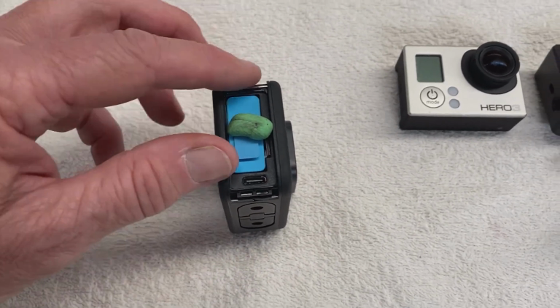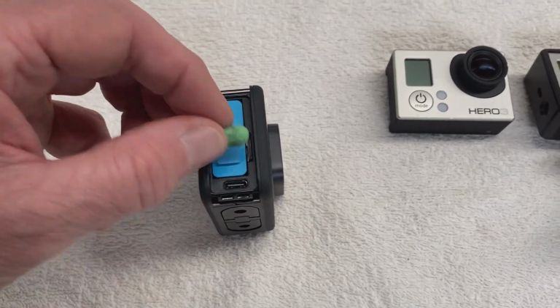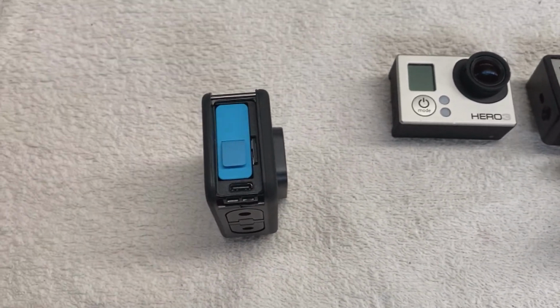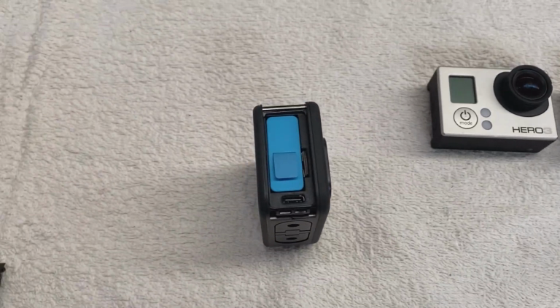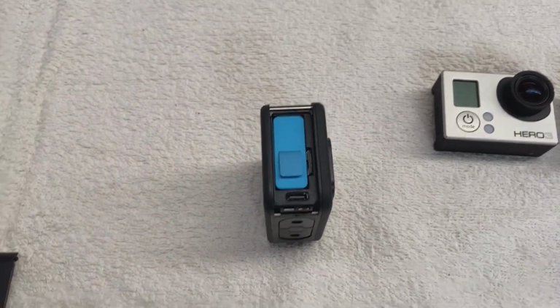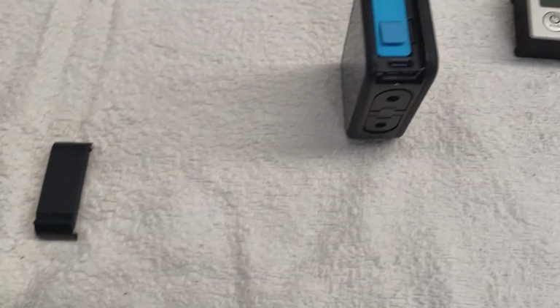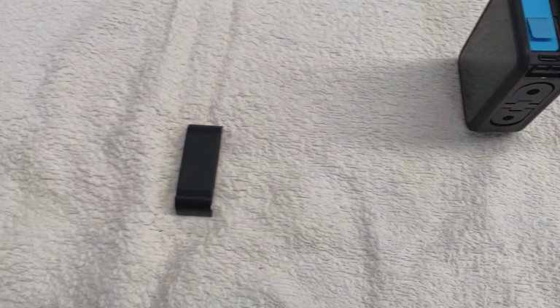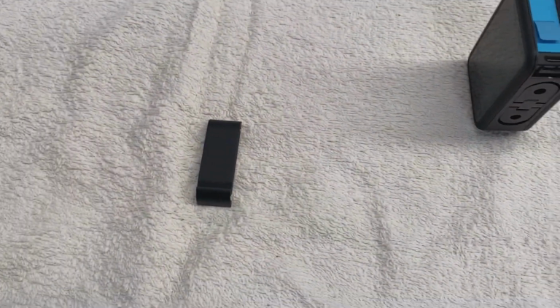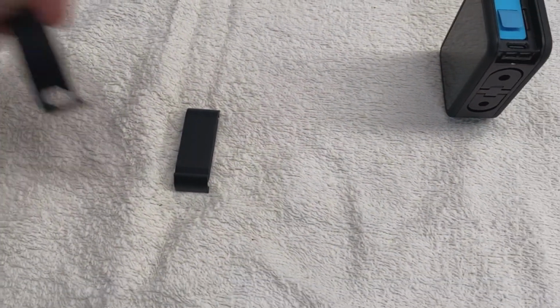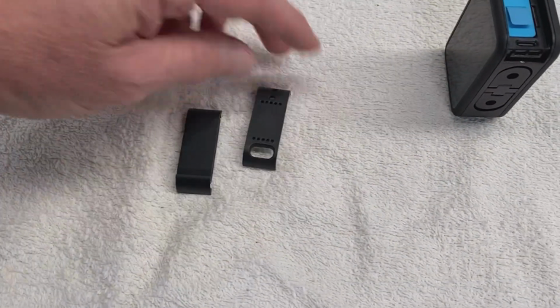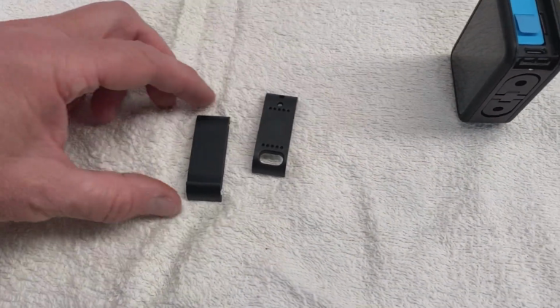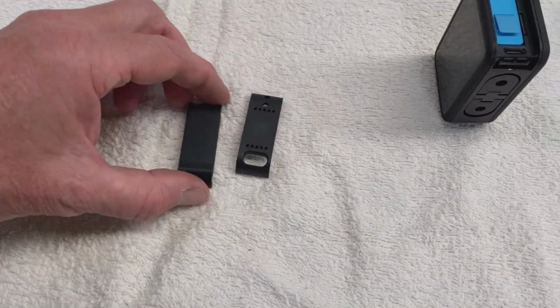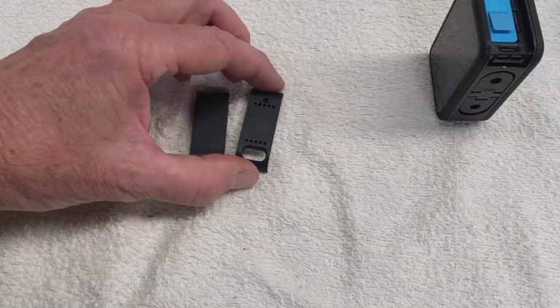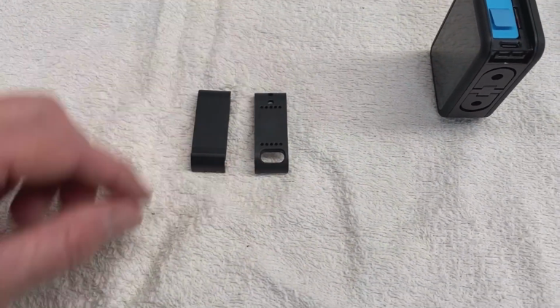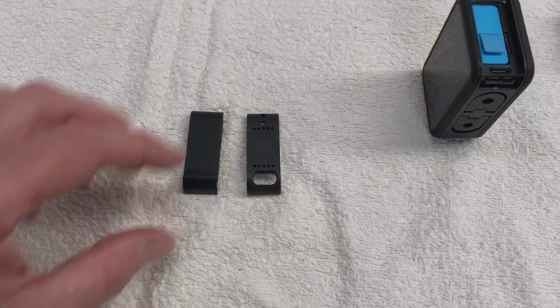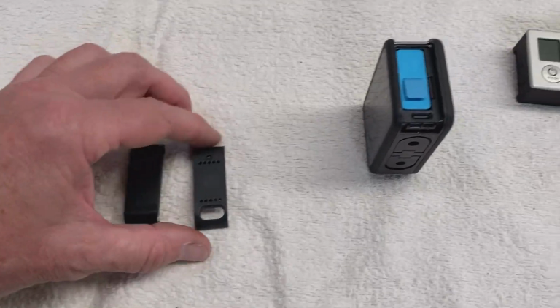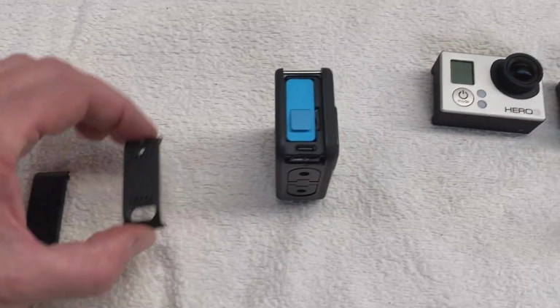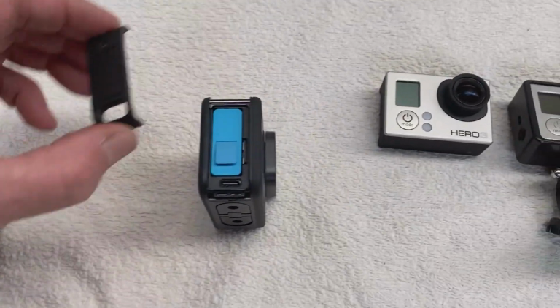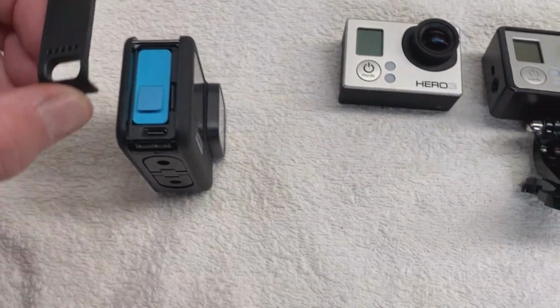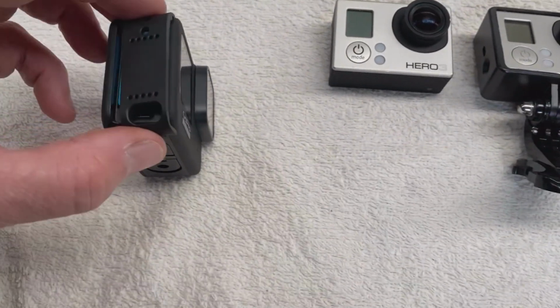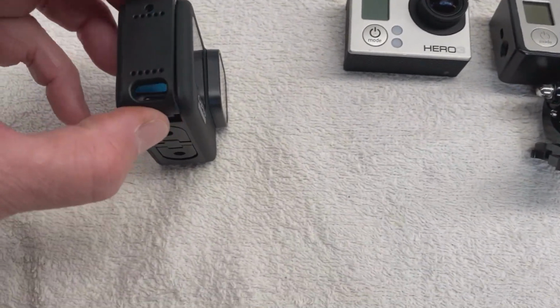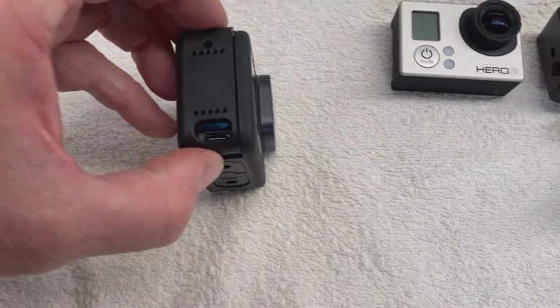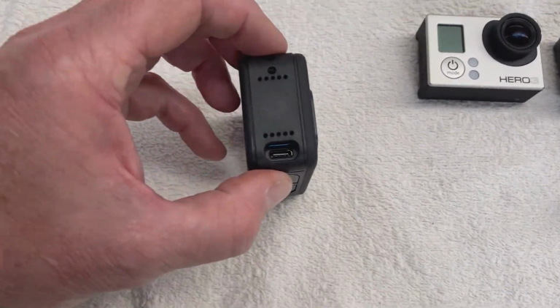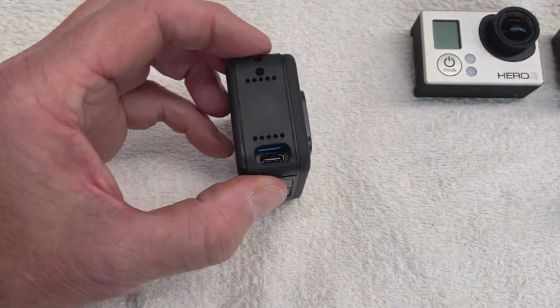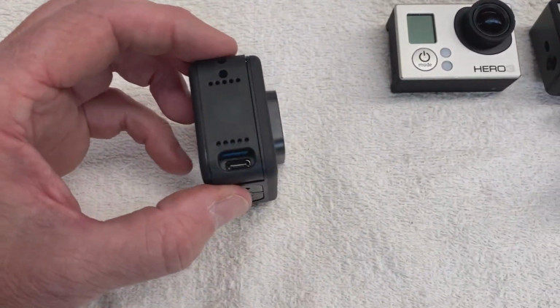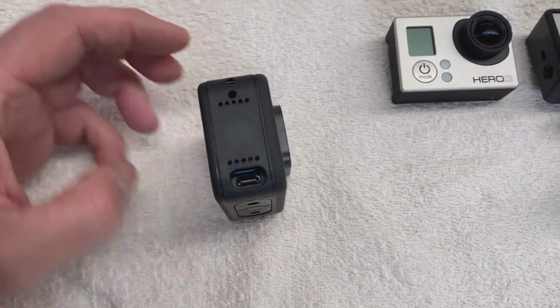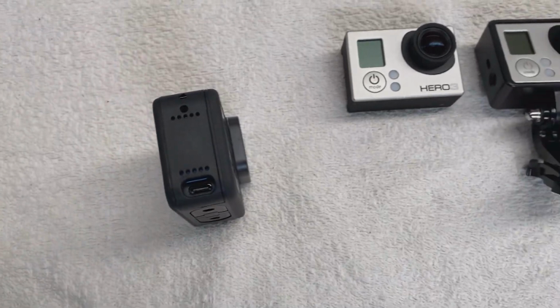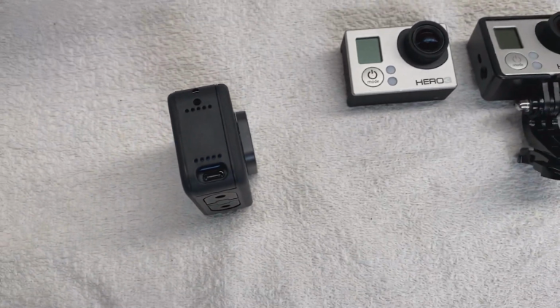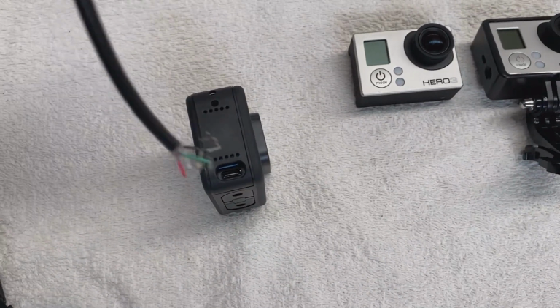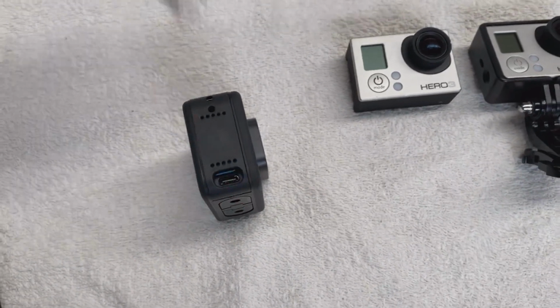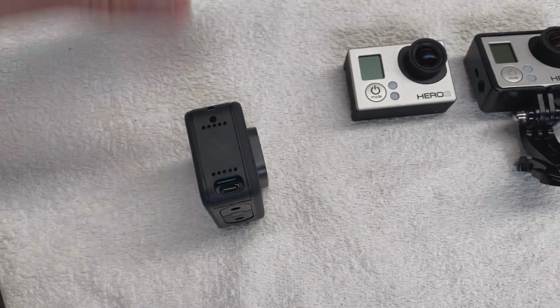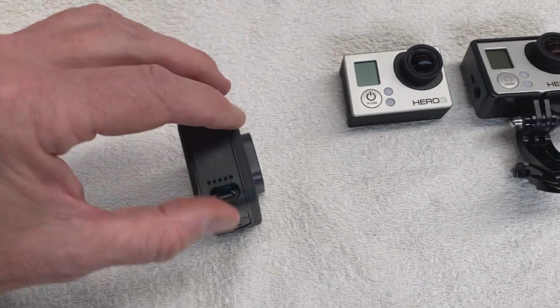I then shopped around on eBay and purchased a cheap door for $6, solved my issue - trying to film and do this. Holds the battery in and then you can plug it in. Fantastic.